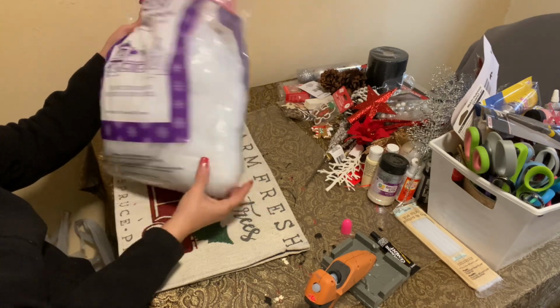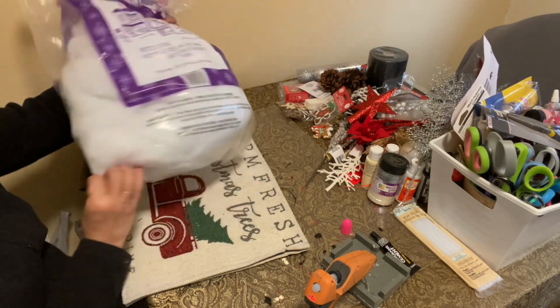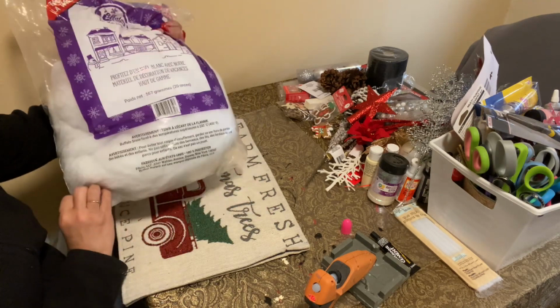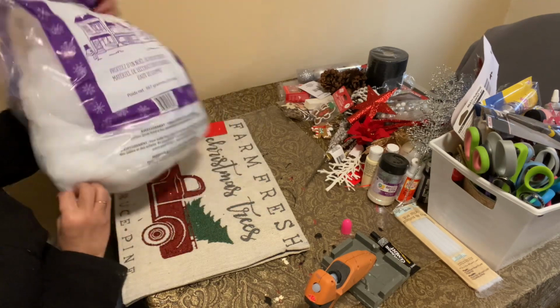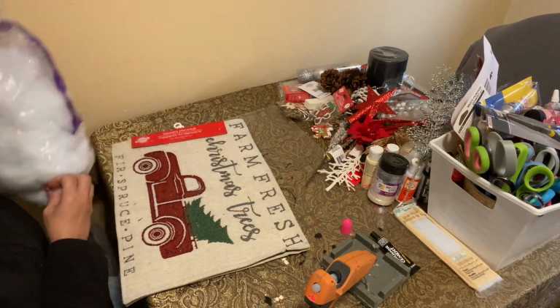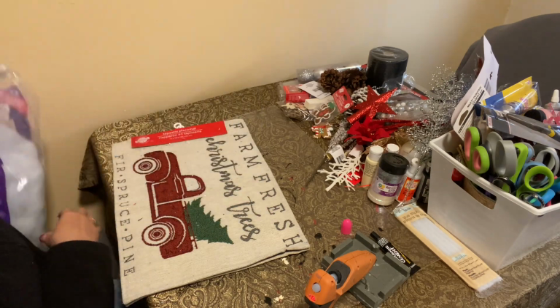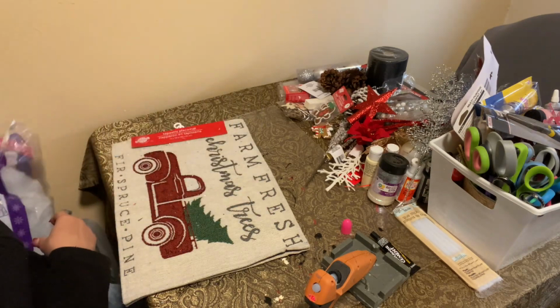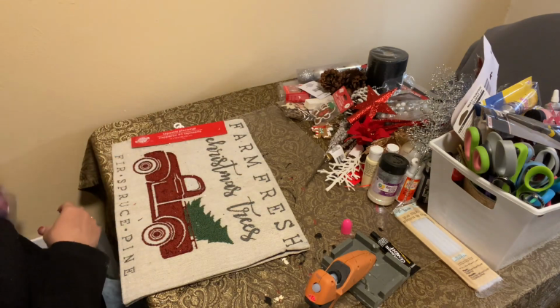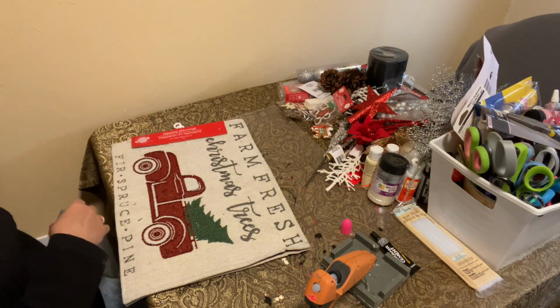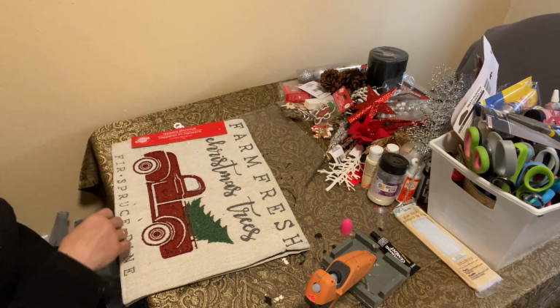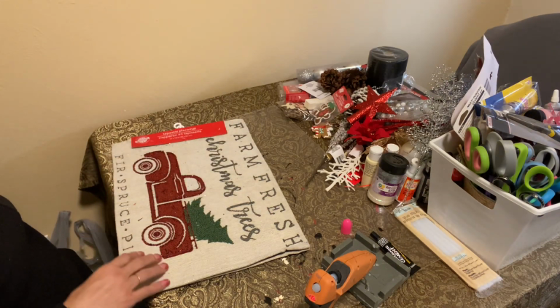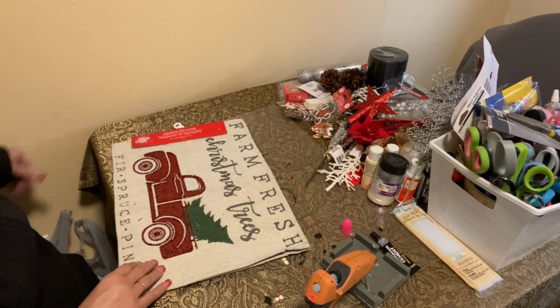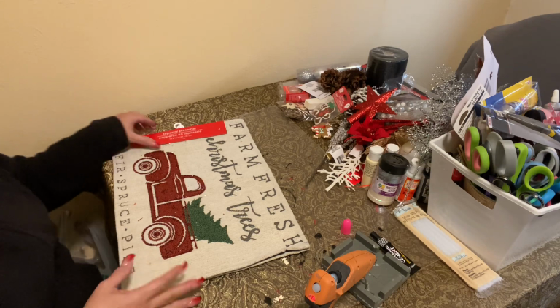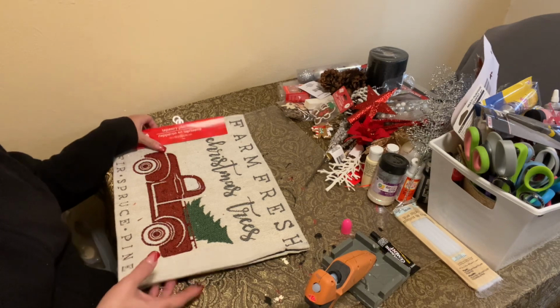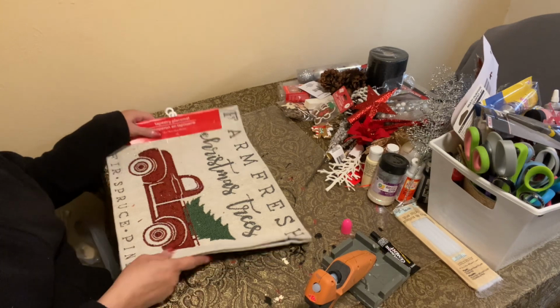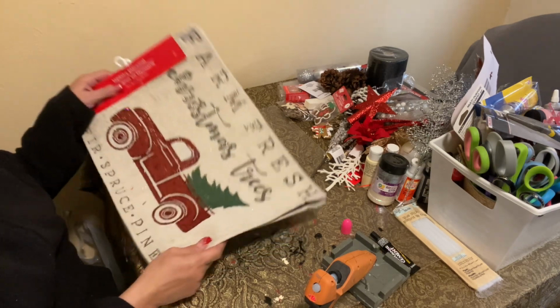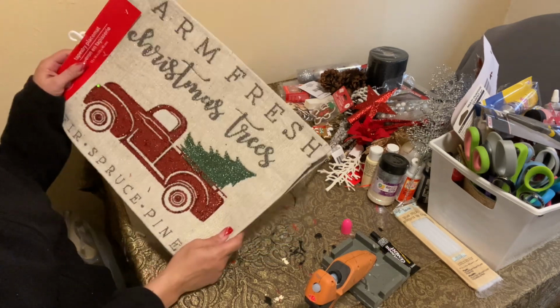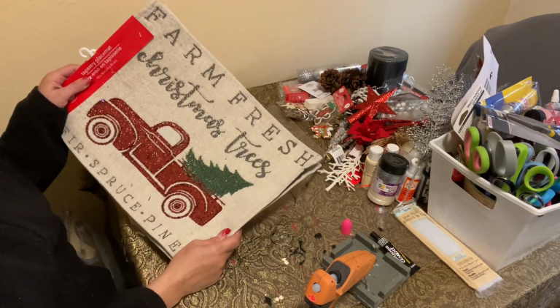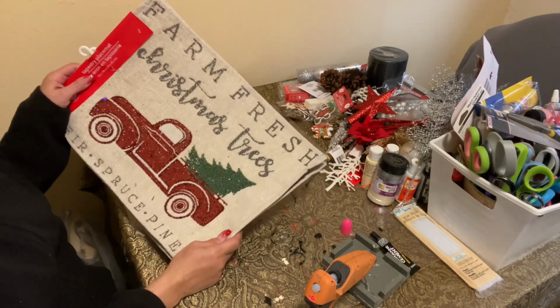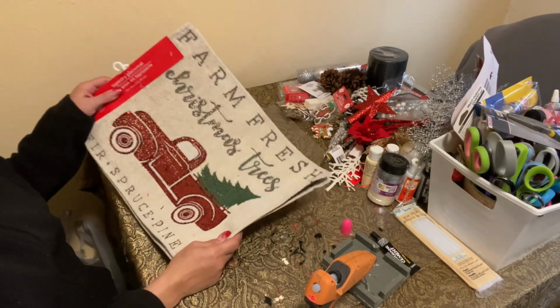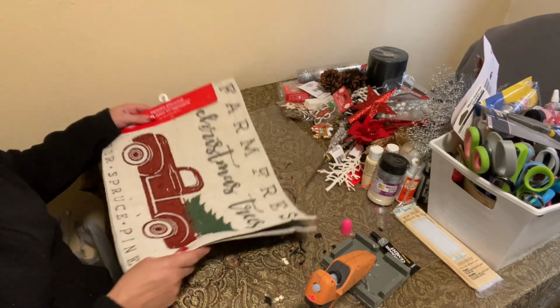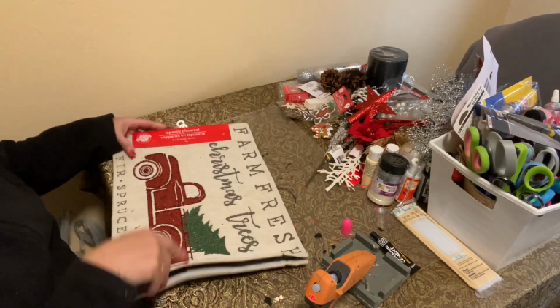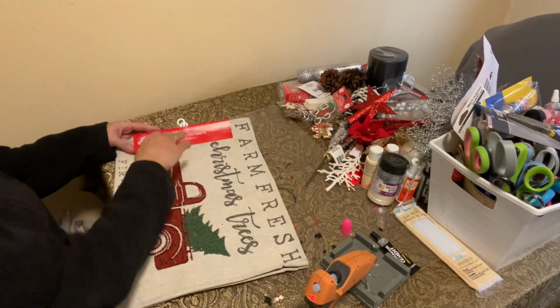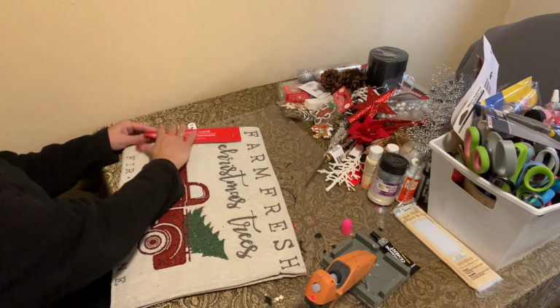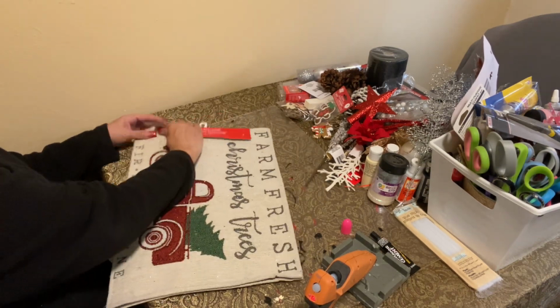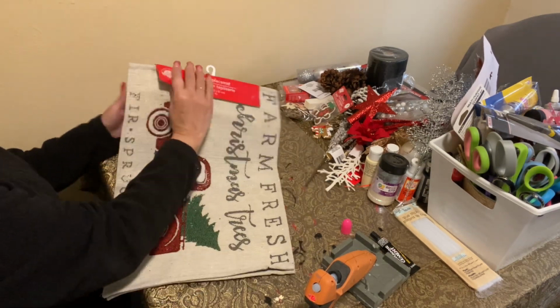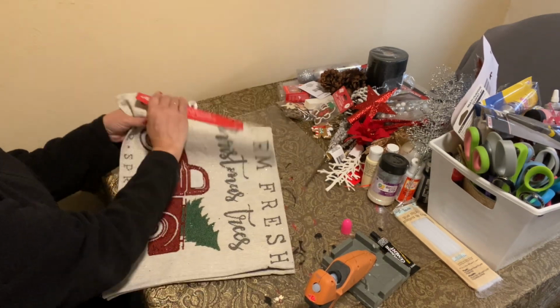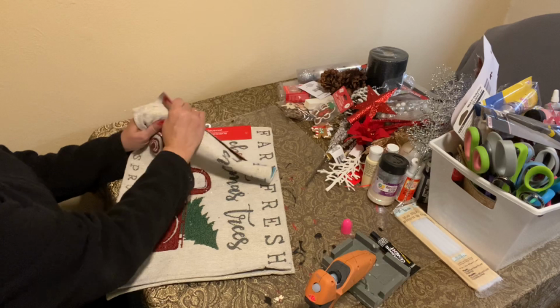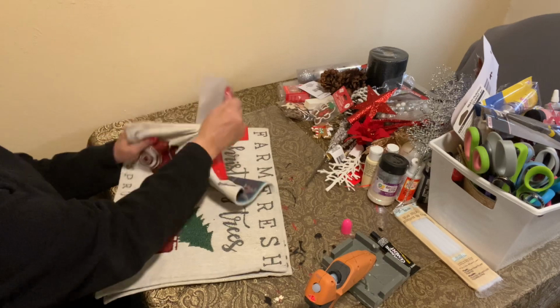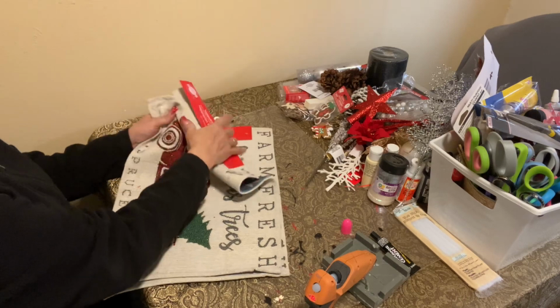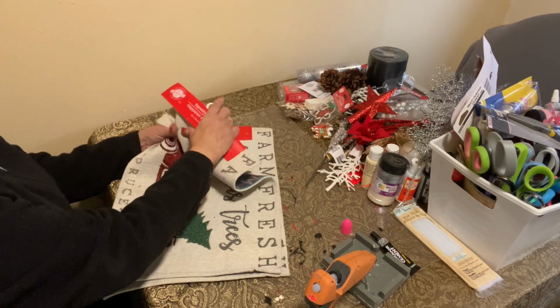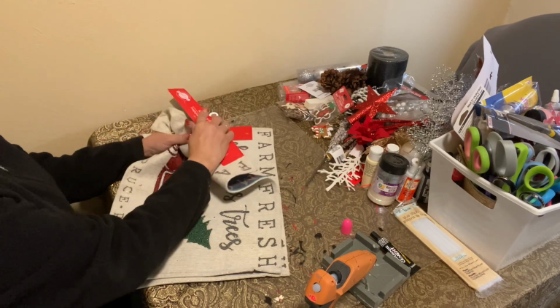And look at this — we have enough to make another pillow. So I said, let me show them how to use the placemats to make your throw pillow. So let's take these tags off.